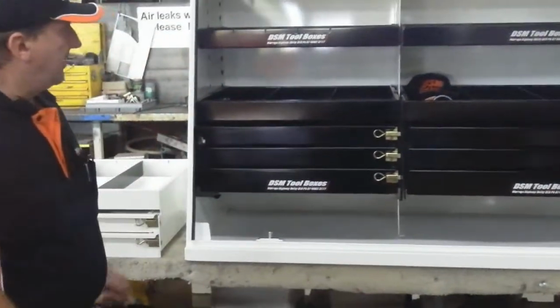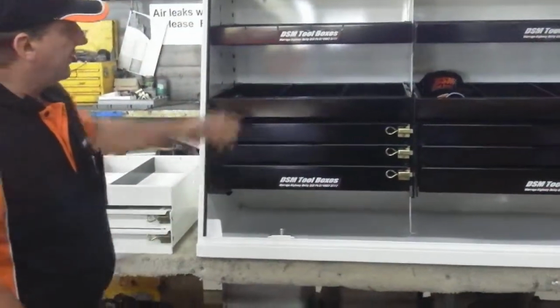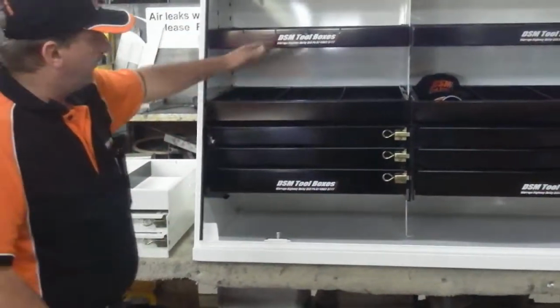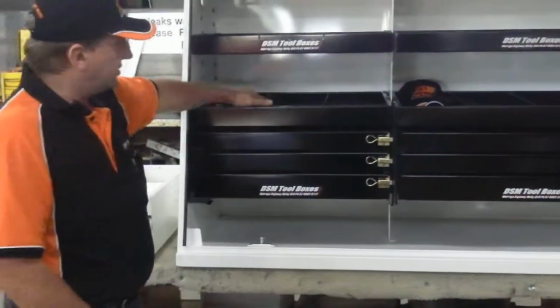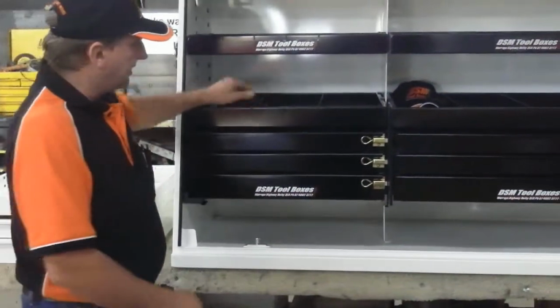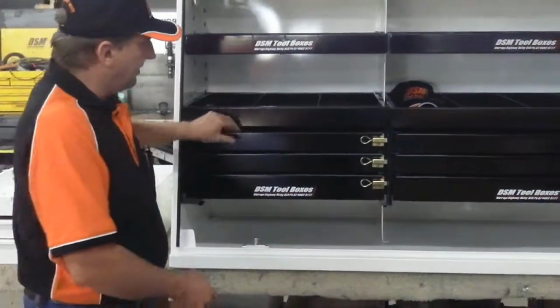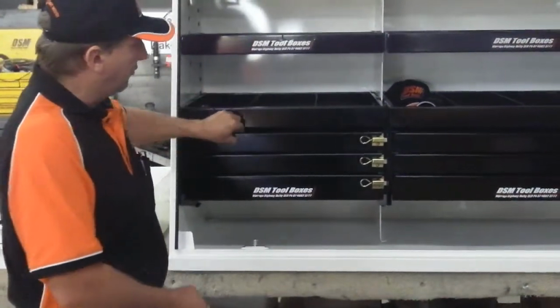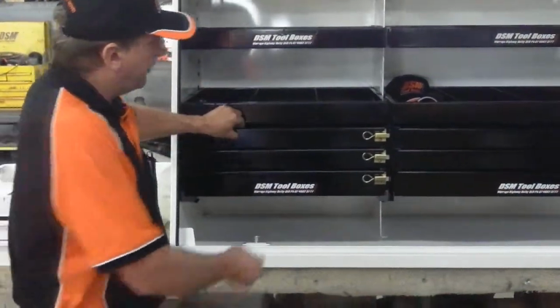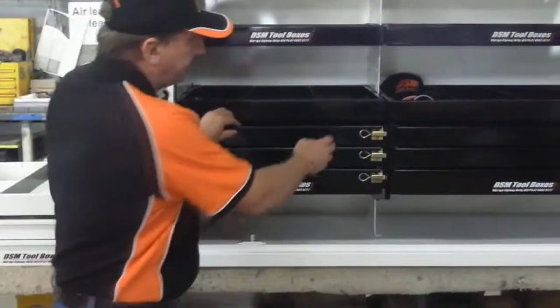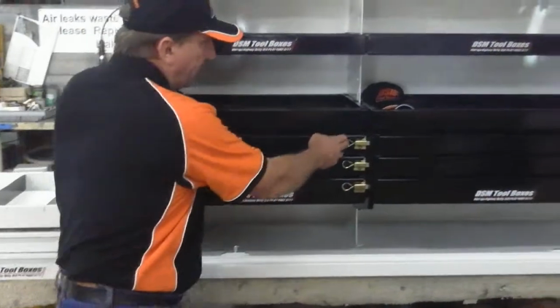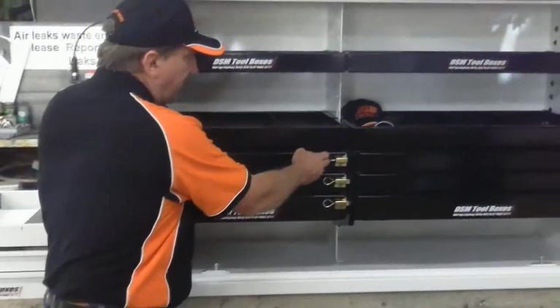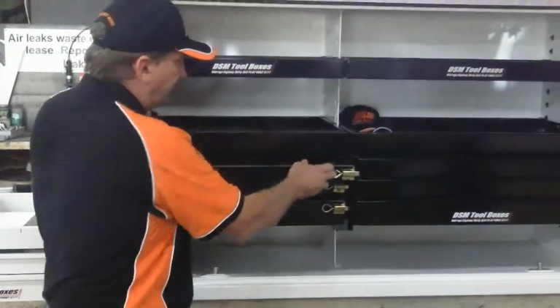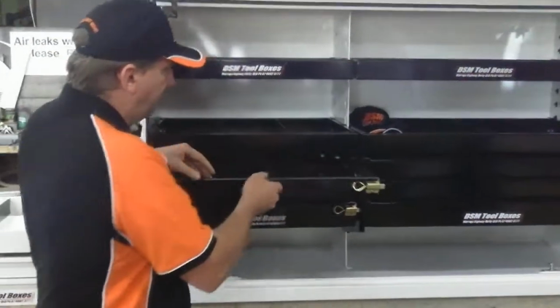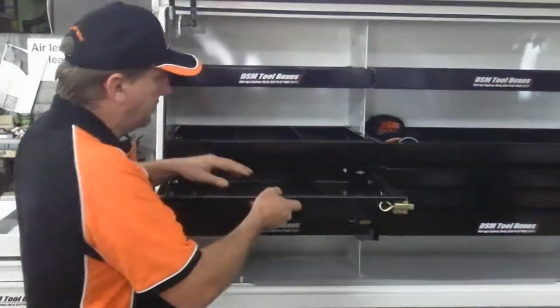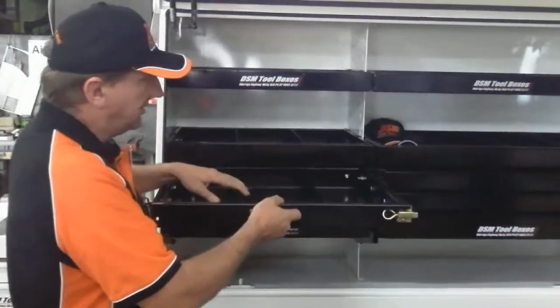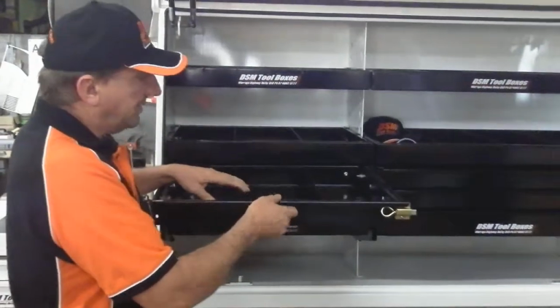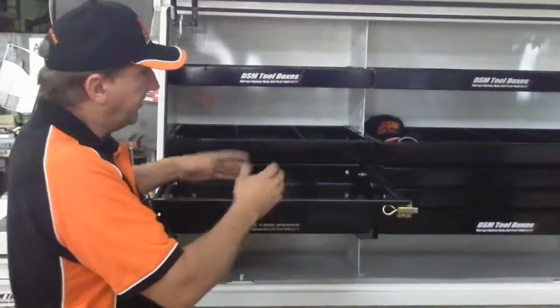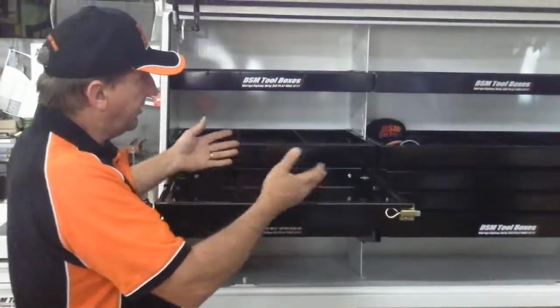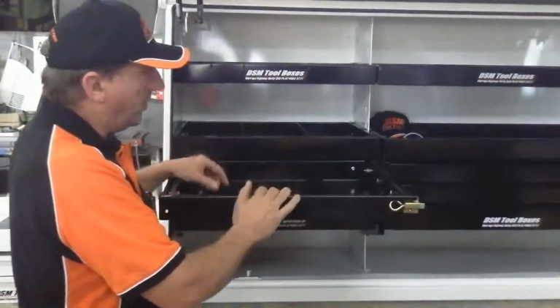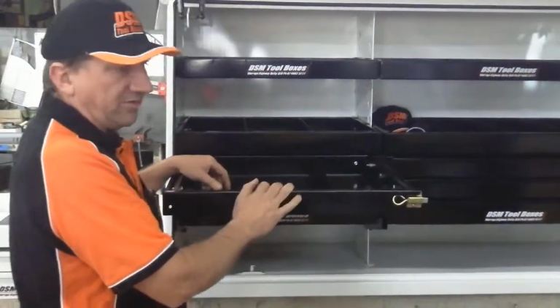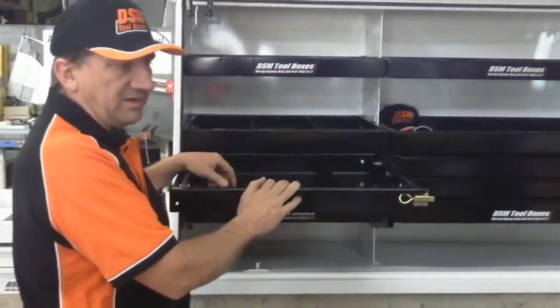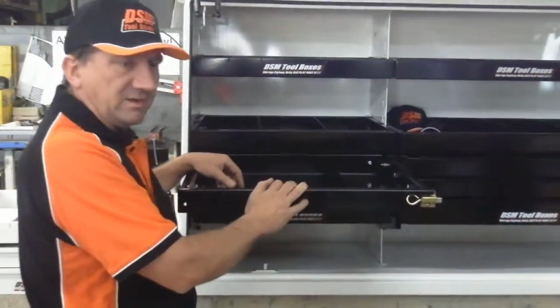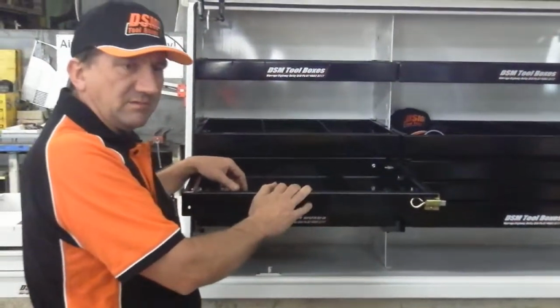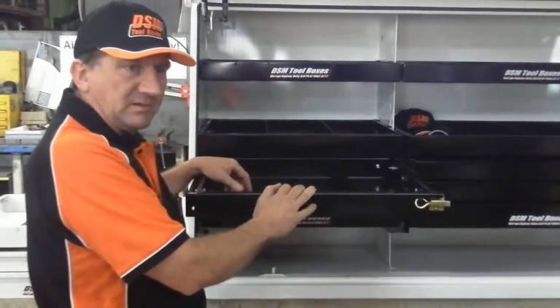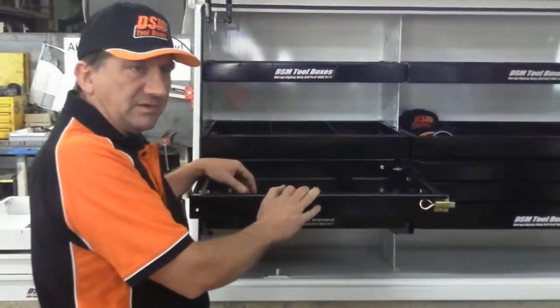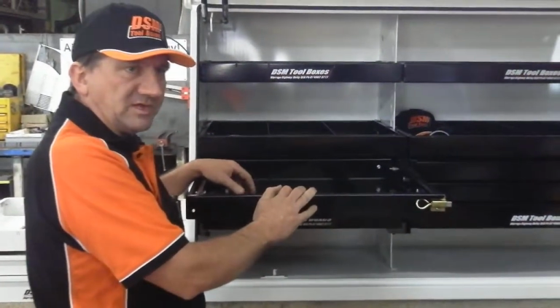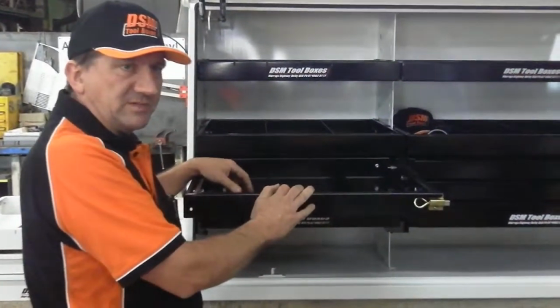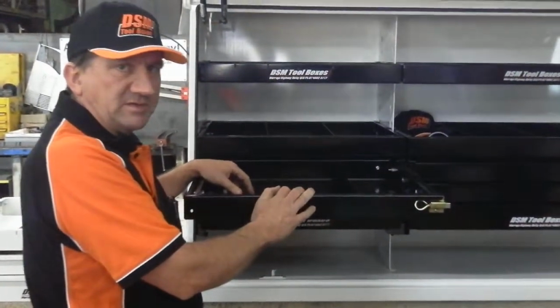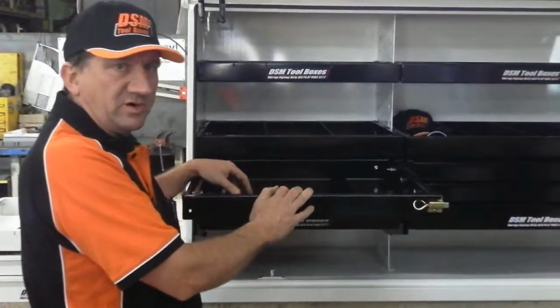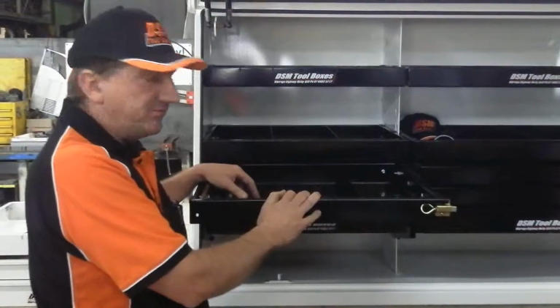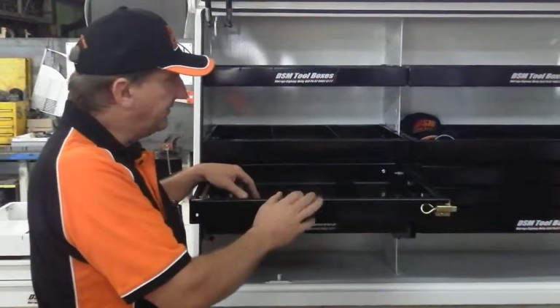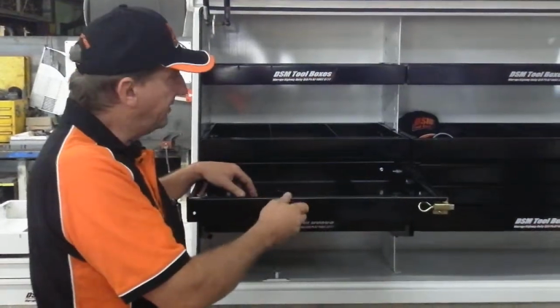They all feature clip-in drawer dividers, as all our products do, so they're not welded and you can adjust them at any time you feel.